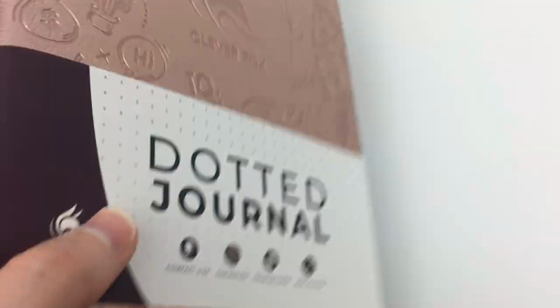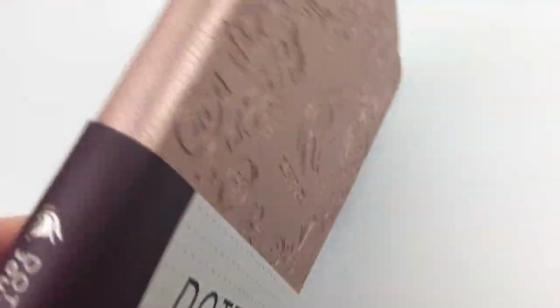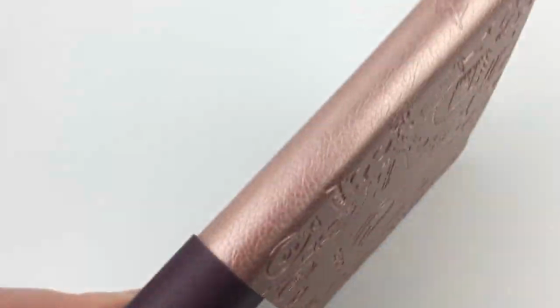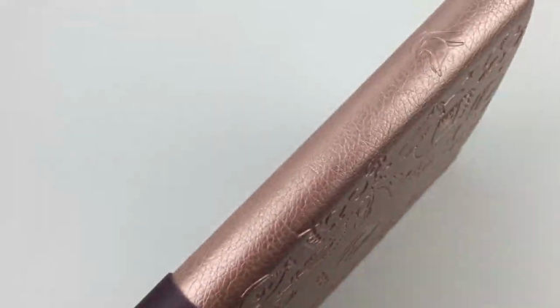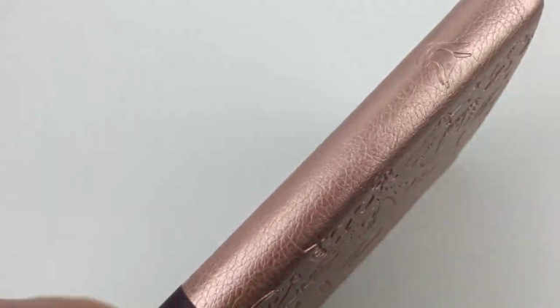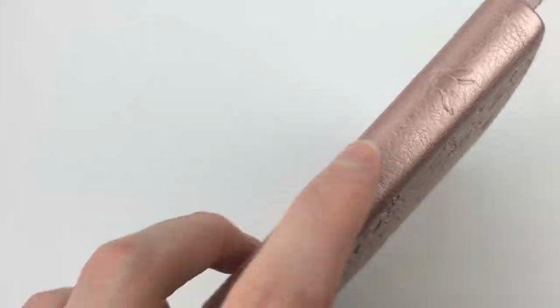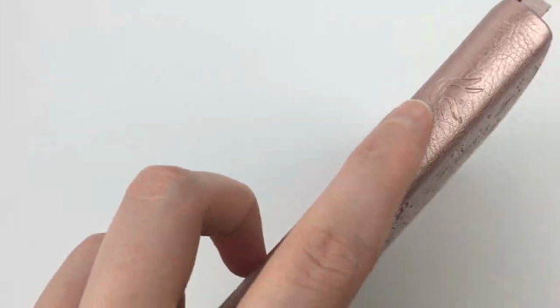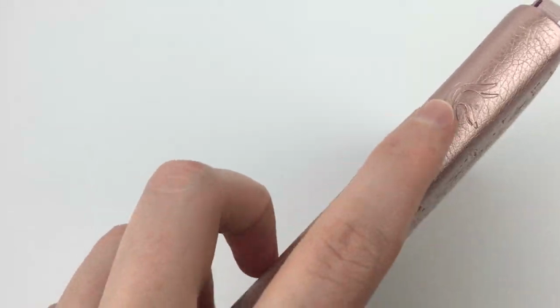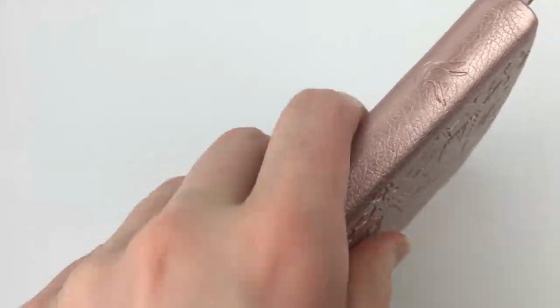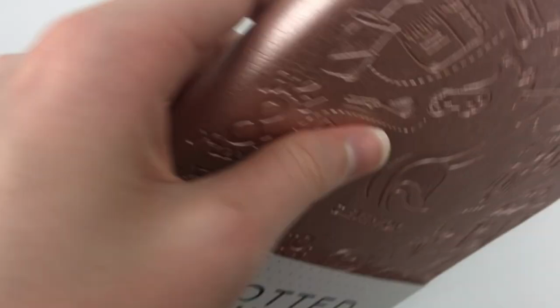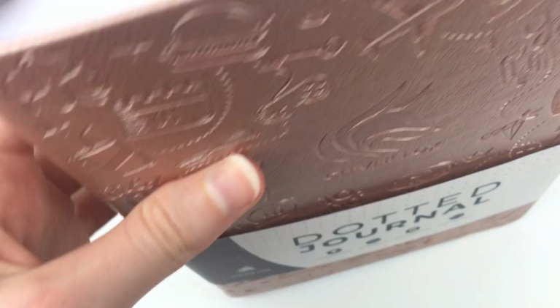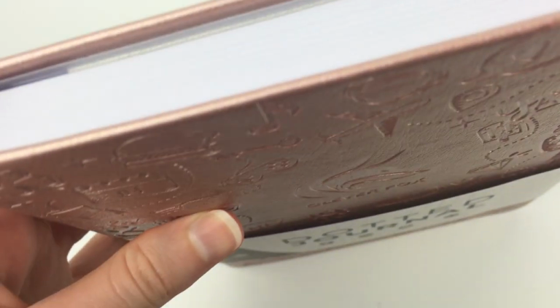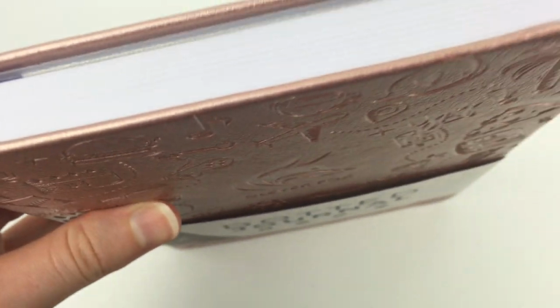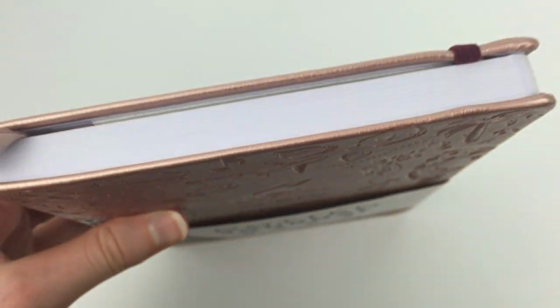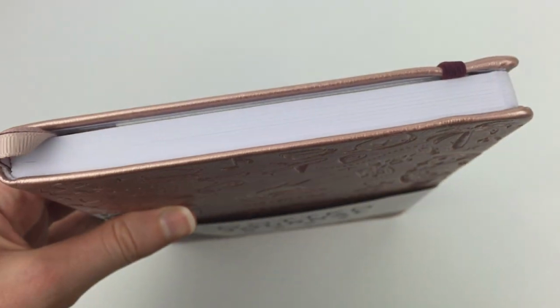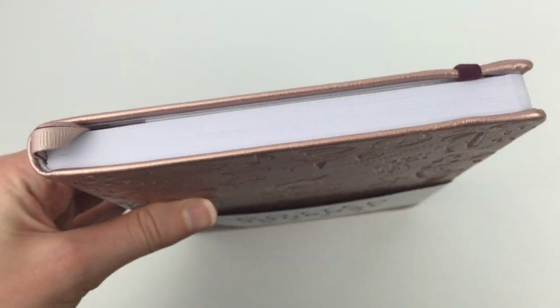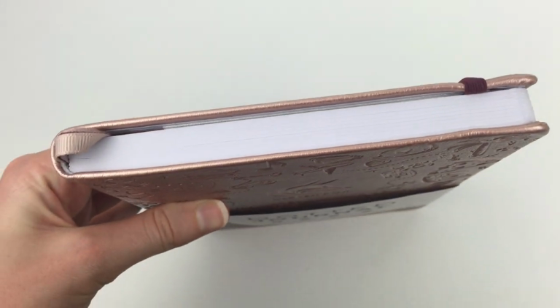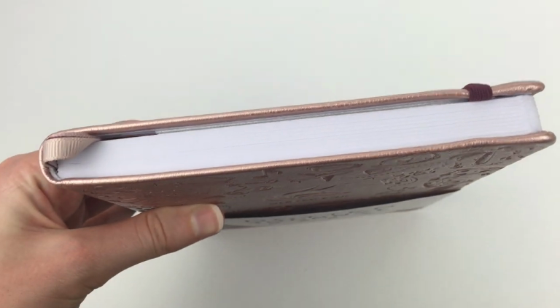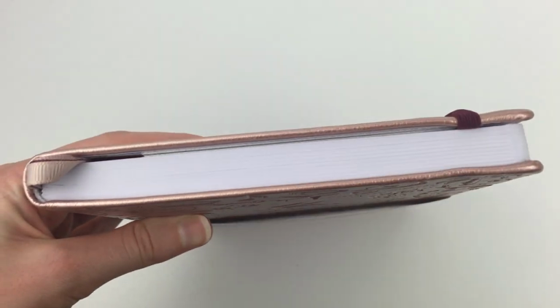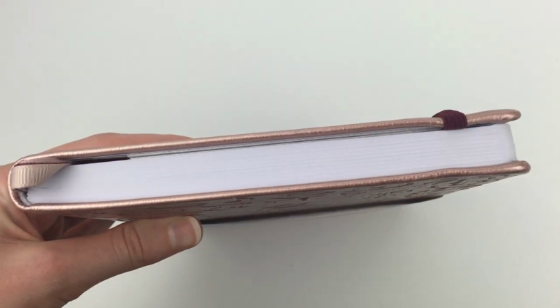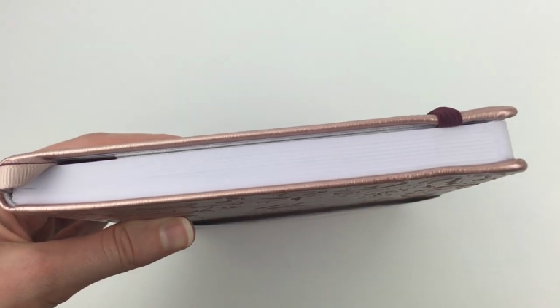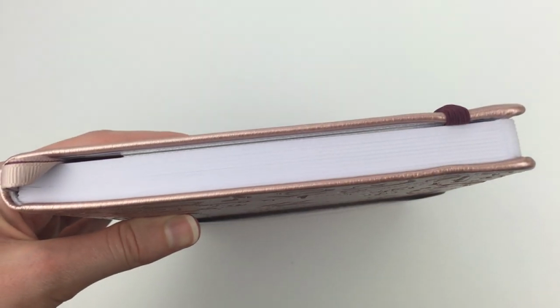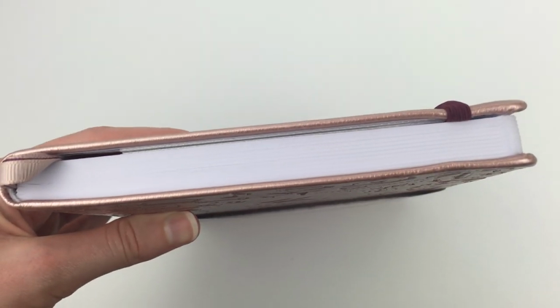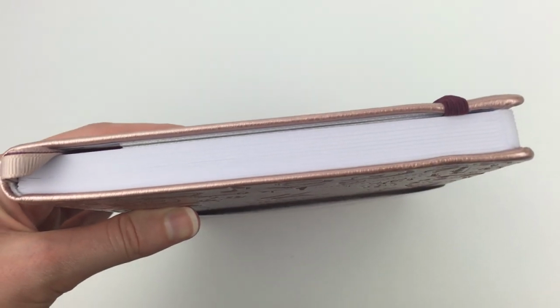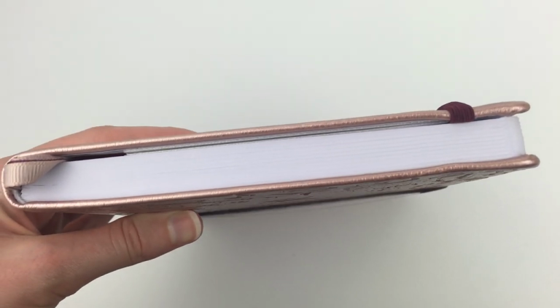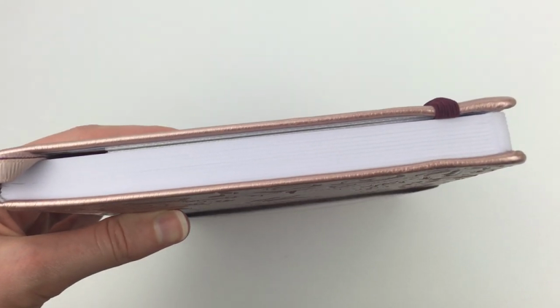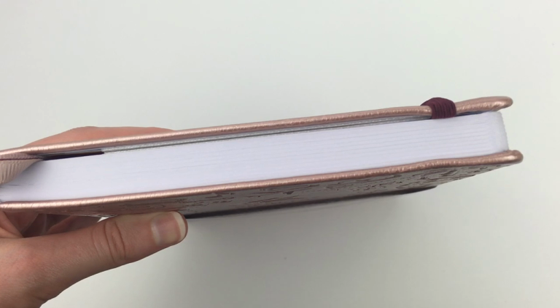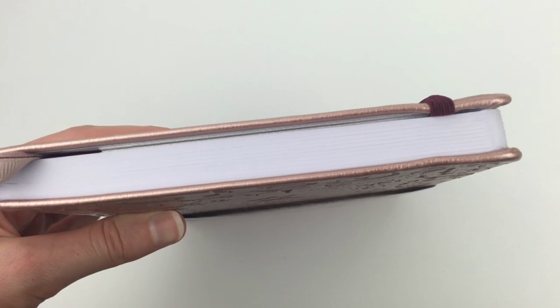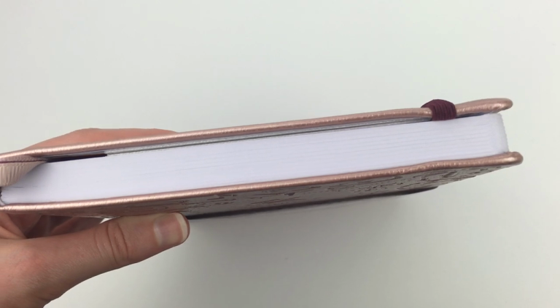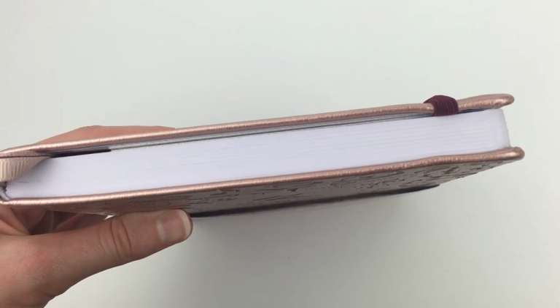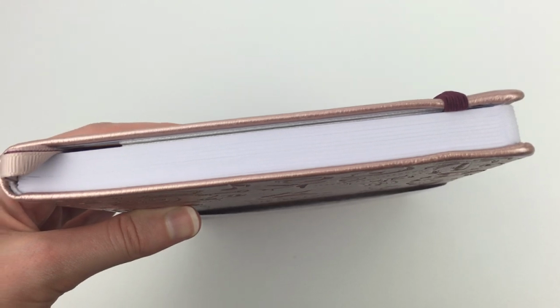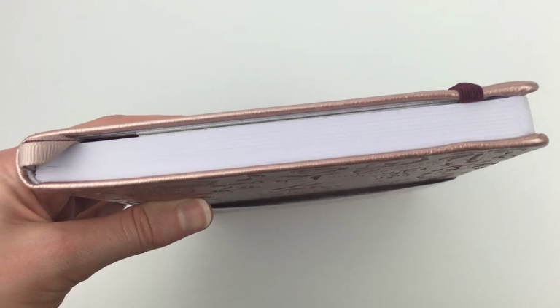On the spine there is a little fox printed there, but otherwise it's plain. The page size — I'd say it's around about 1.5 centimeters, maybe like three-quarters of an inch thick.